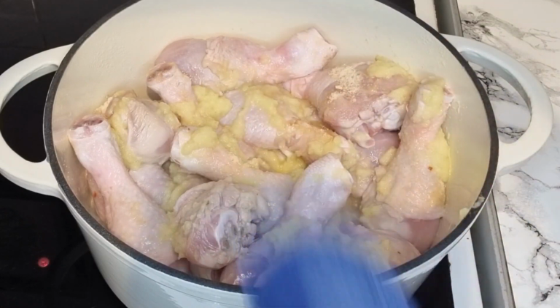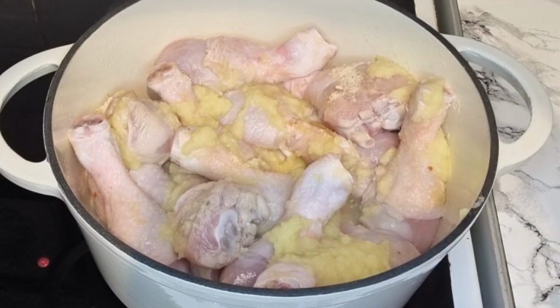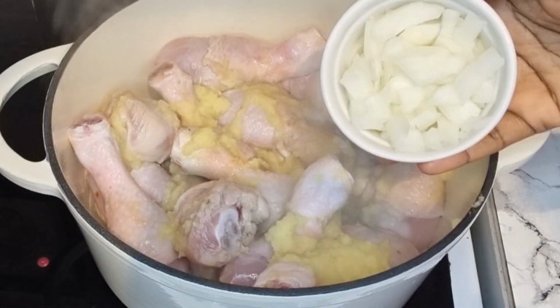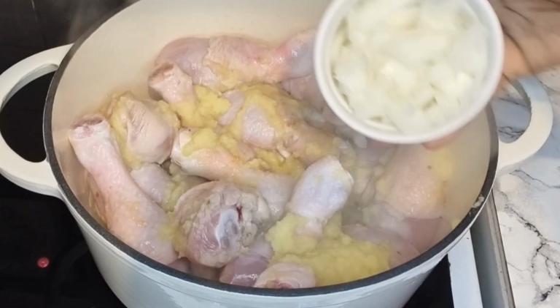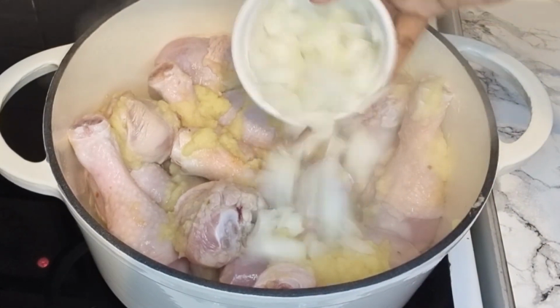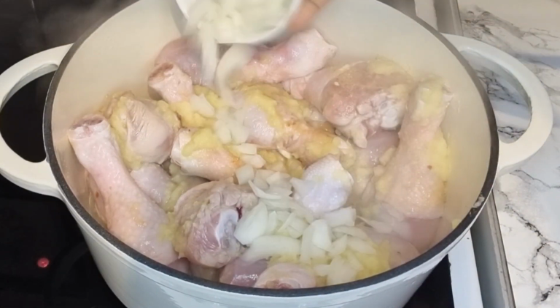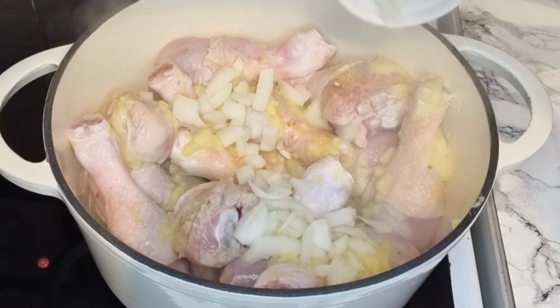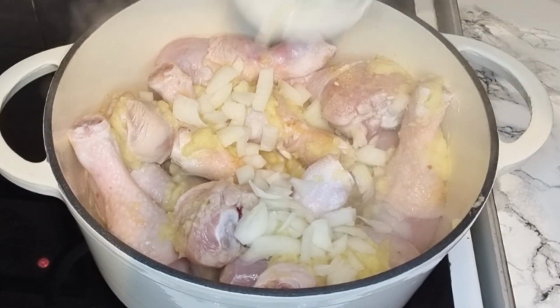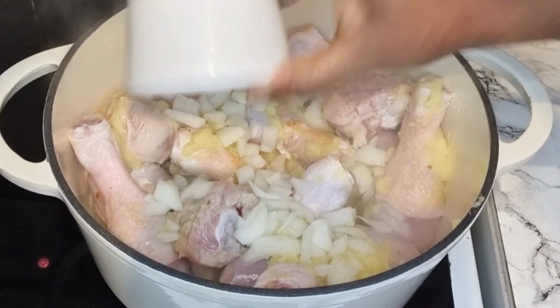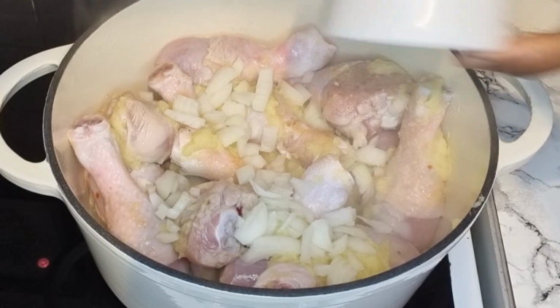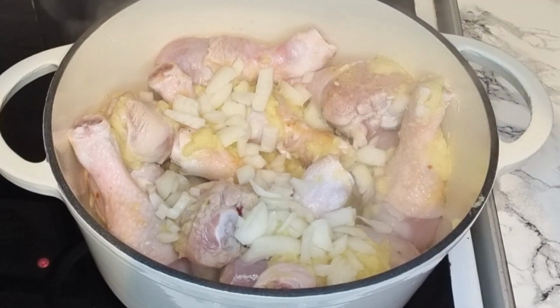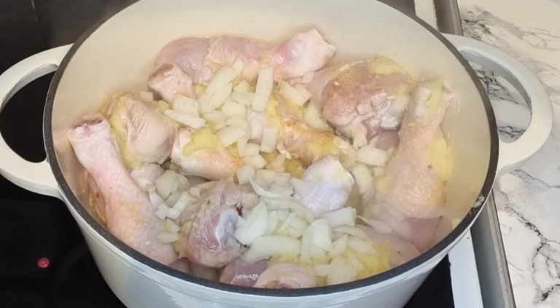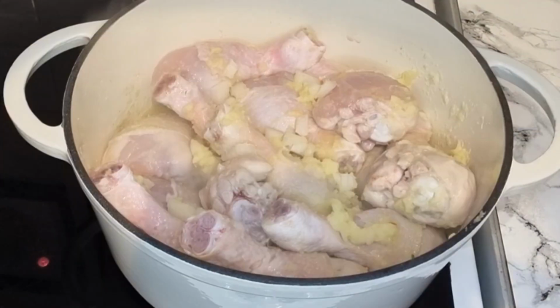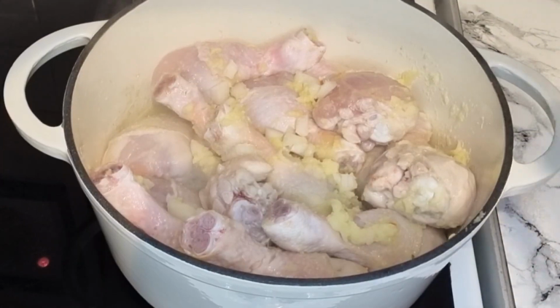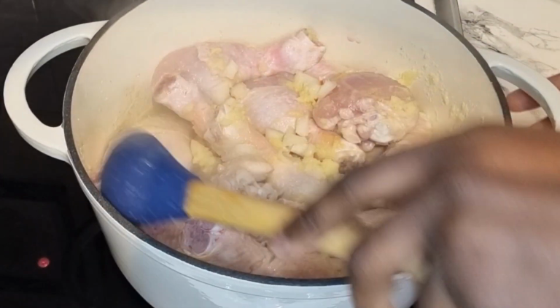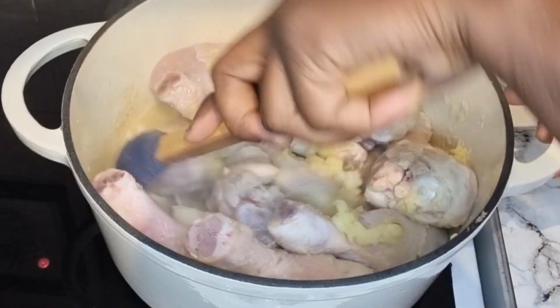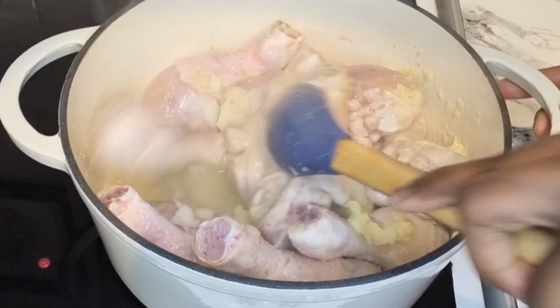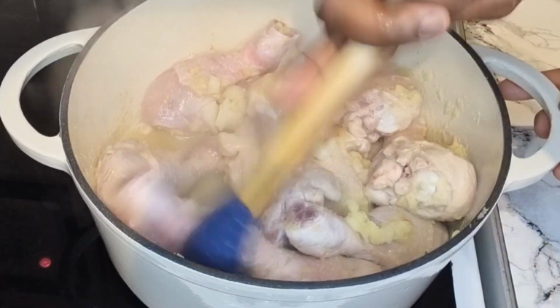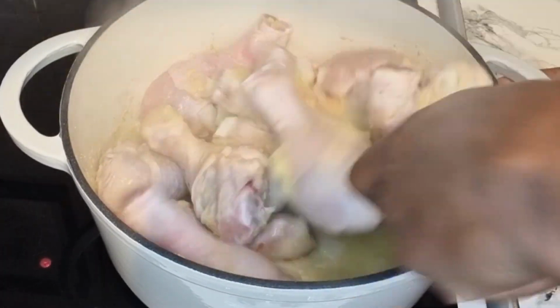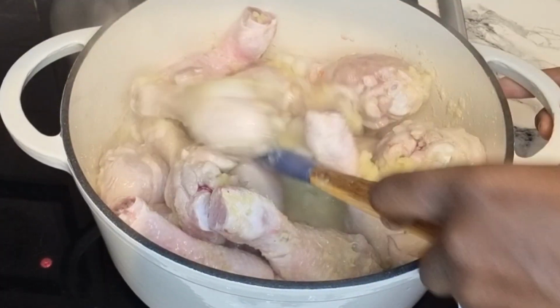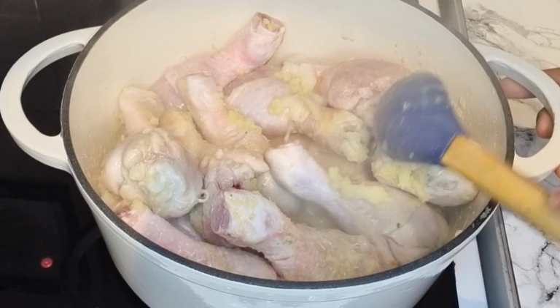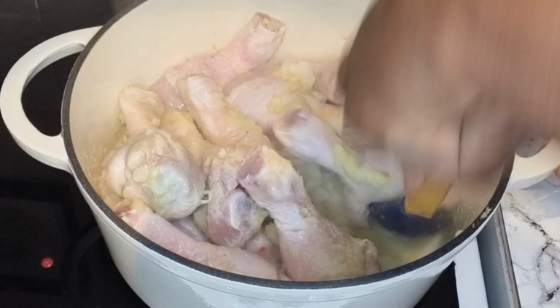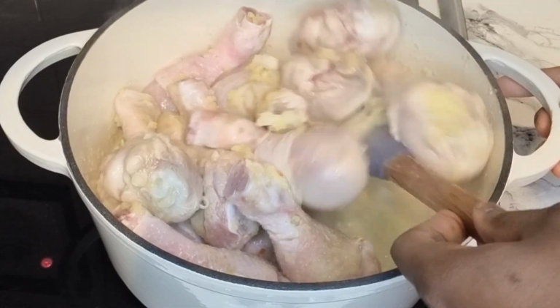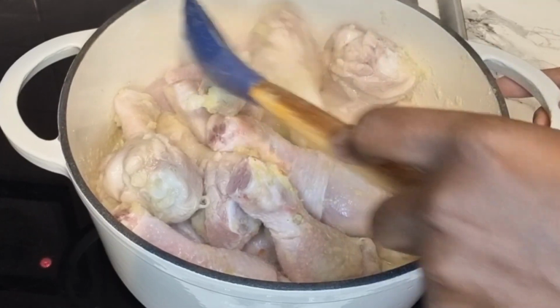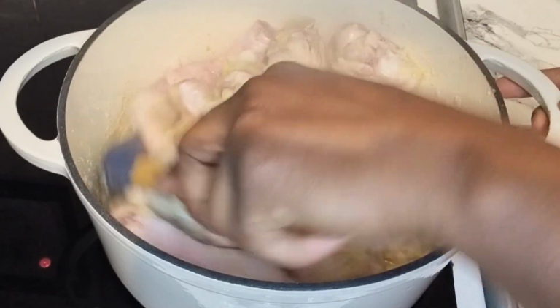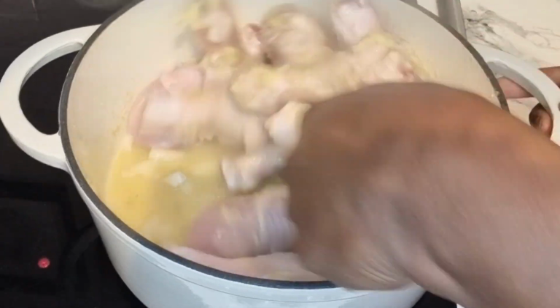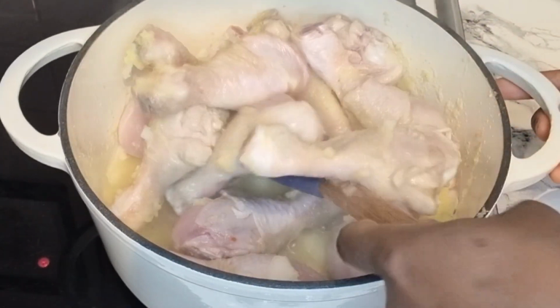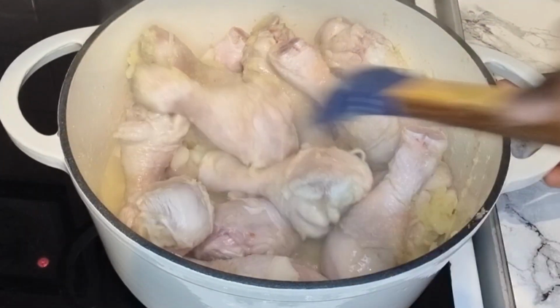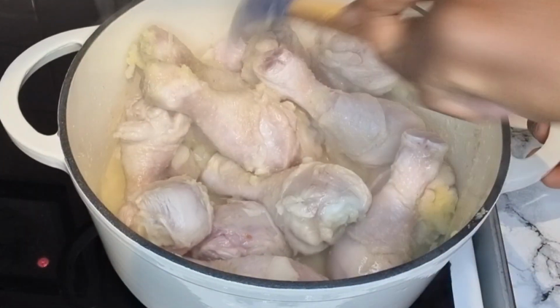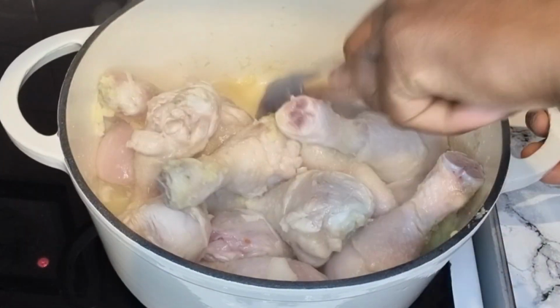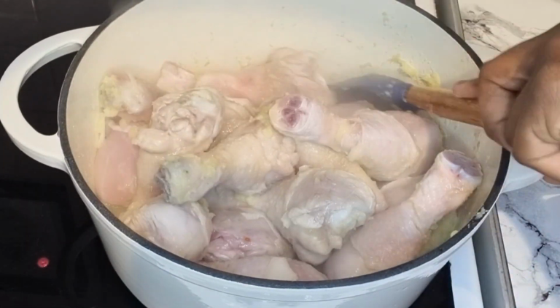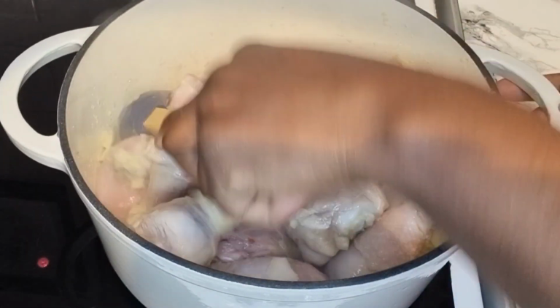Then we will go ahead to add some diced onion and then just a little bit of water, and give it a stir. Once this is beautifully done, just leave this to cook for about 15 minutes.